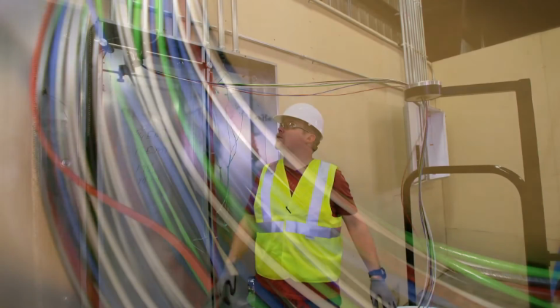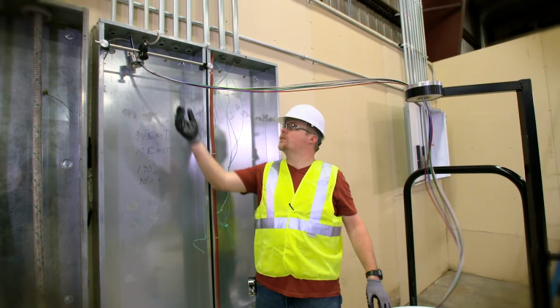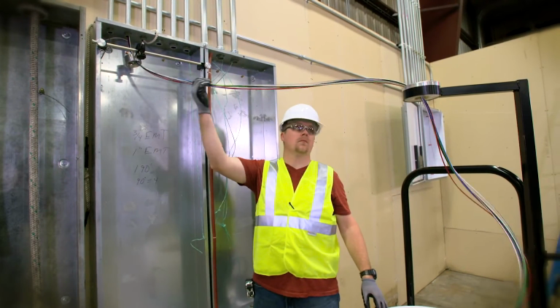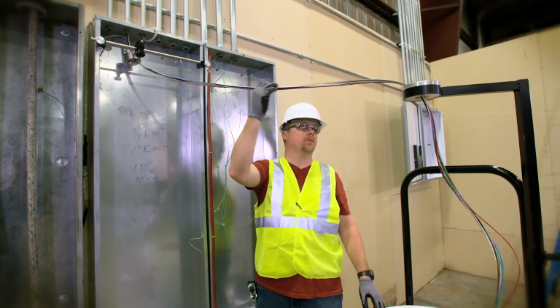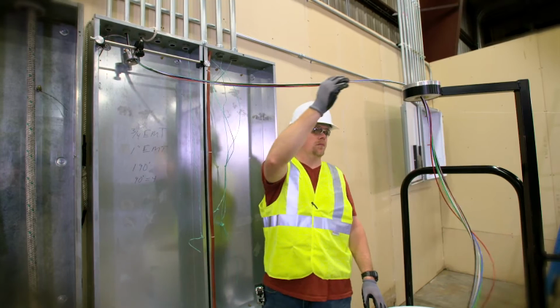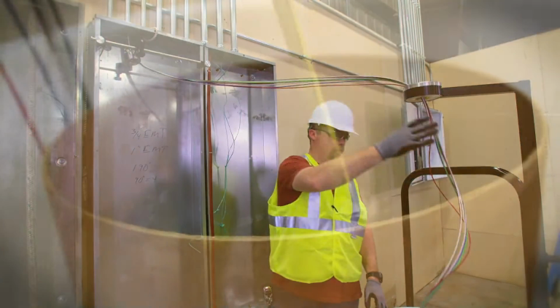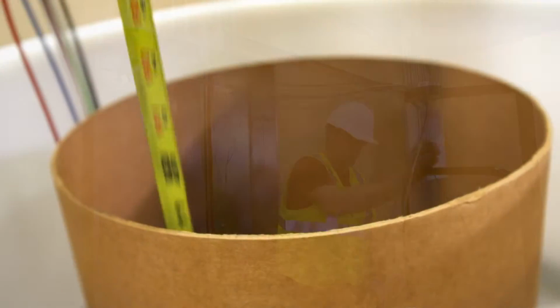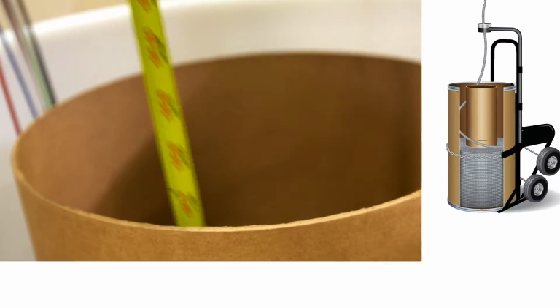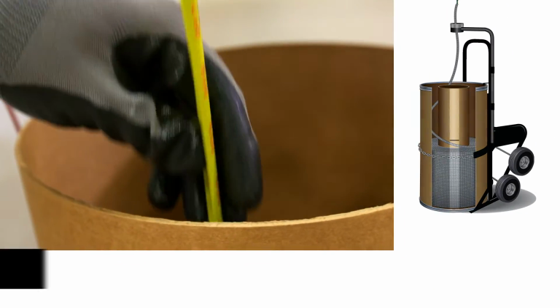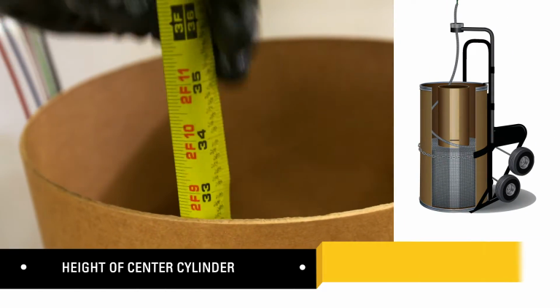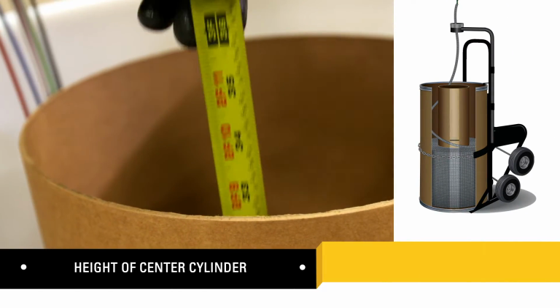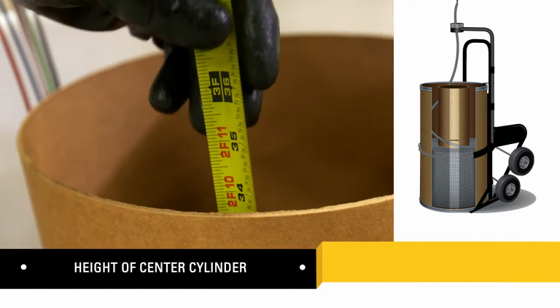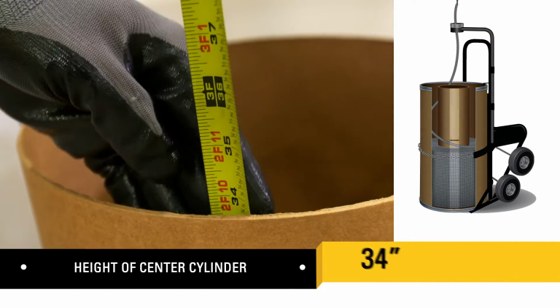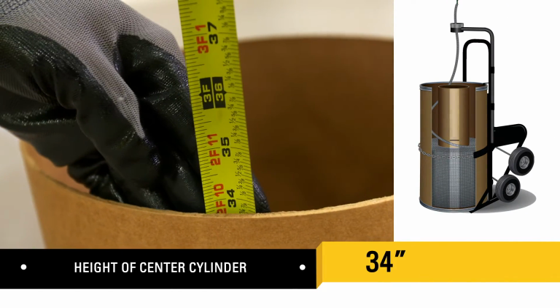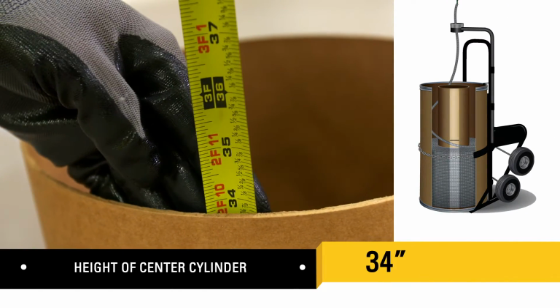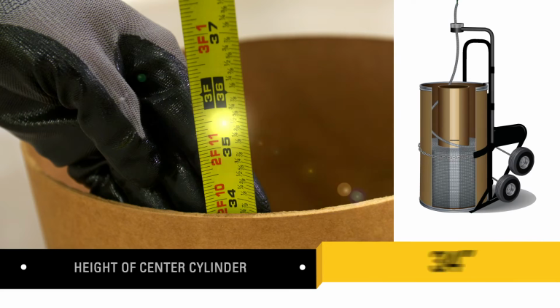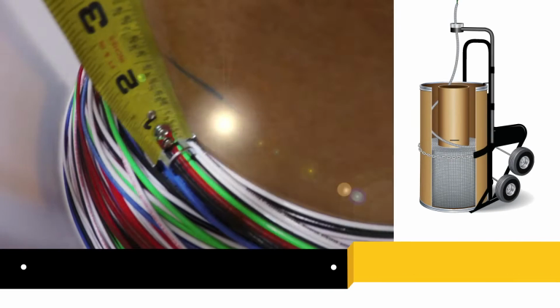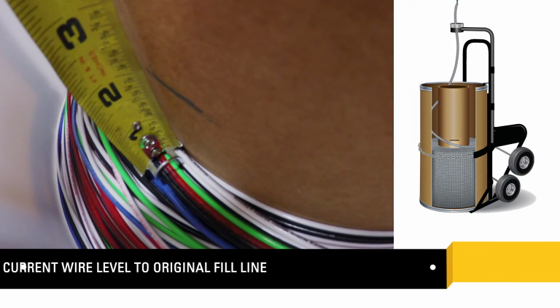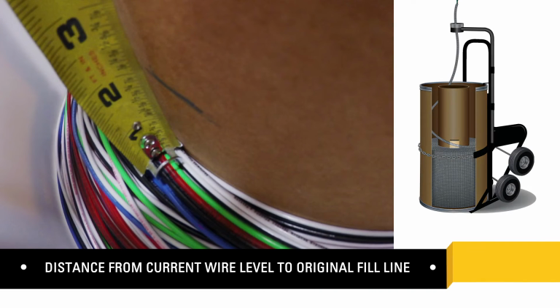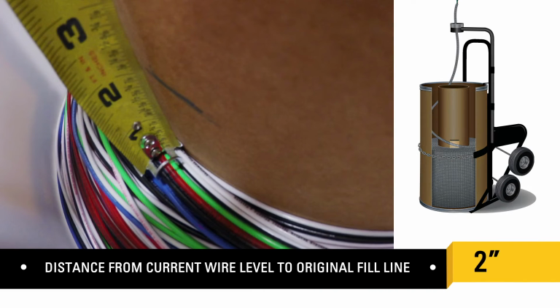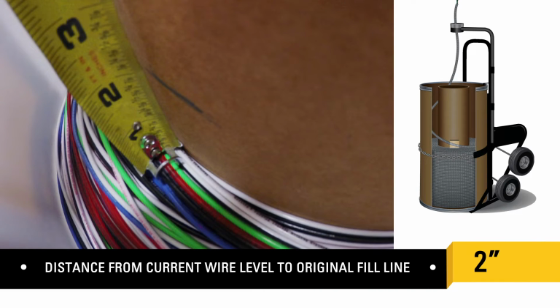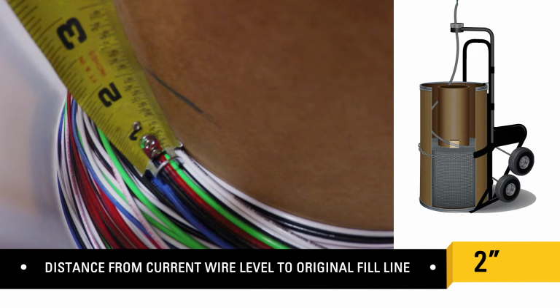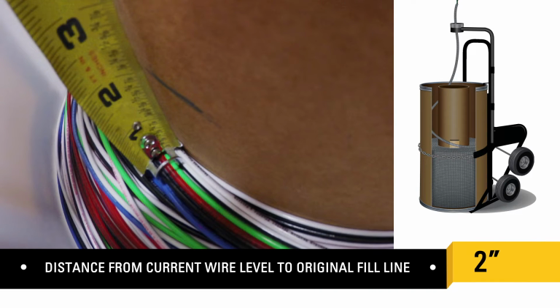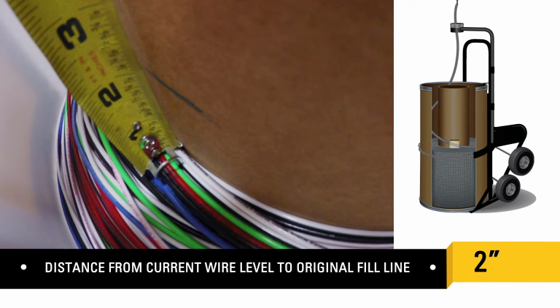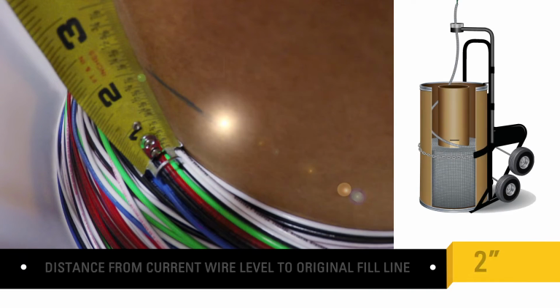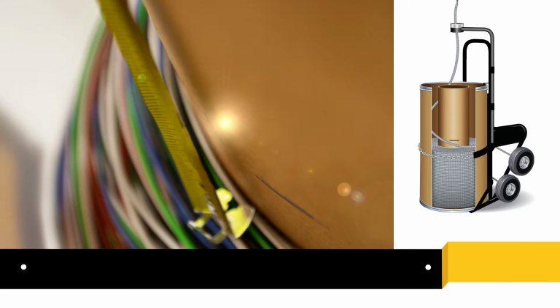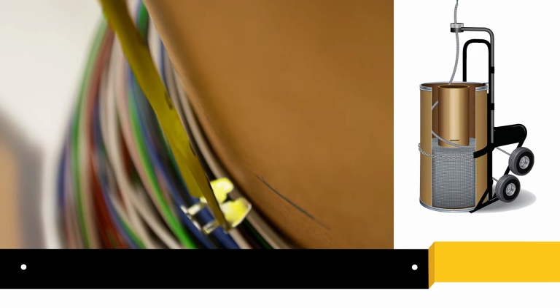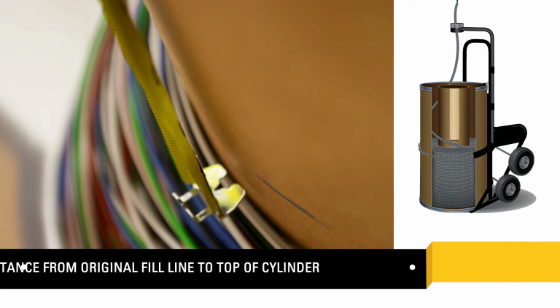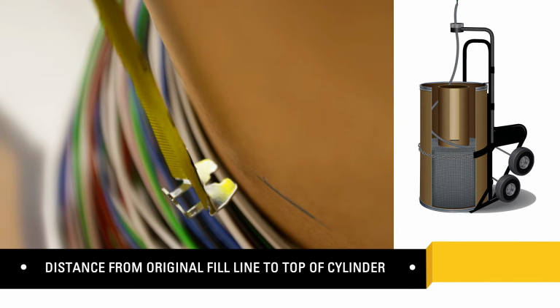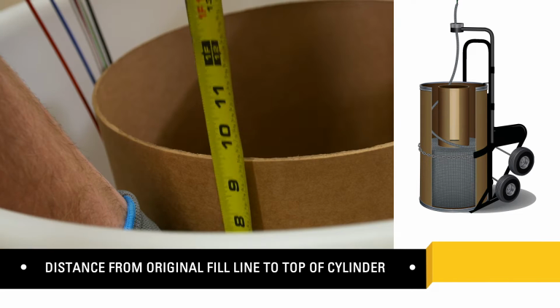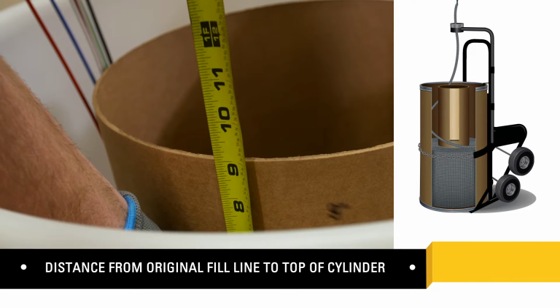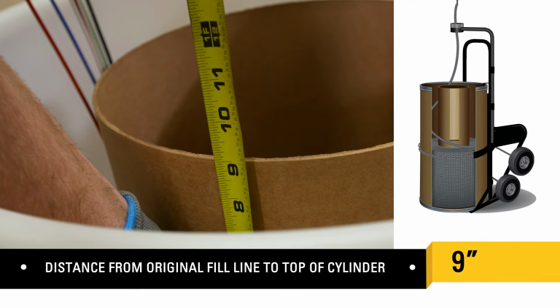Conduct your pull. After pulling, measure the height of the center cylinder. Measure the distance from the current wire level to the original fill line. Finally, measure the distance from the original fill line to the top of the cylinder.